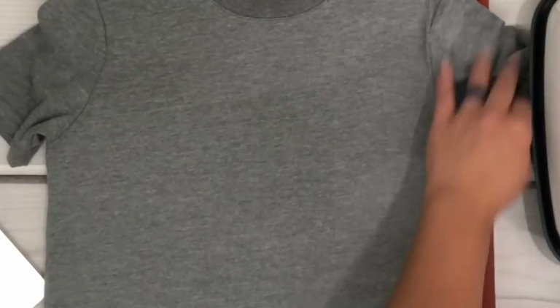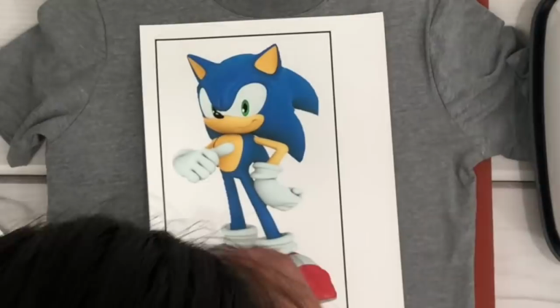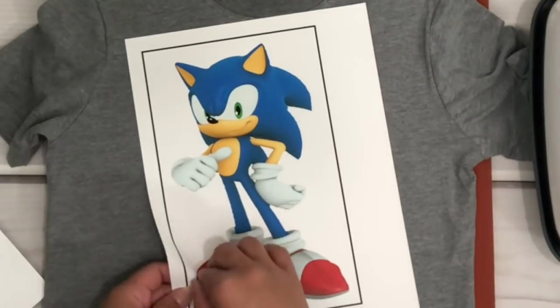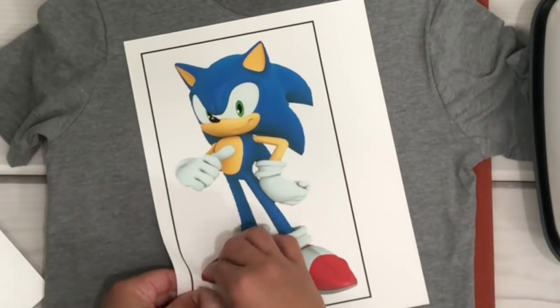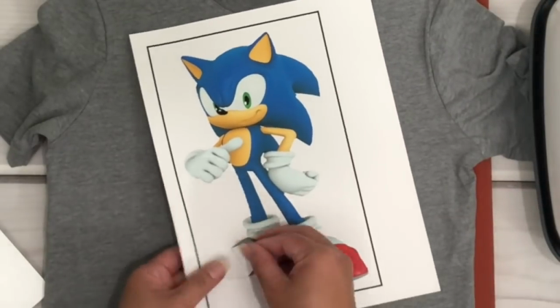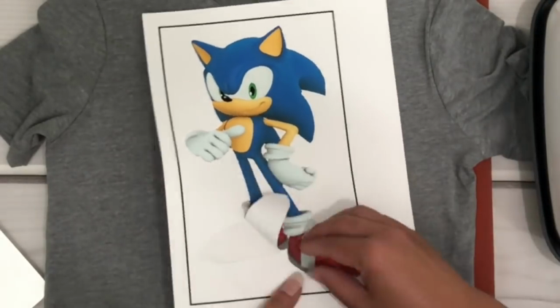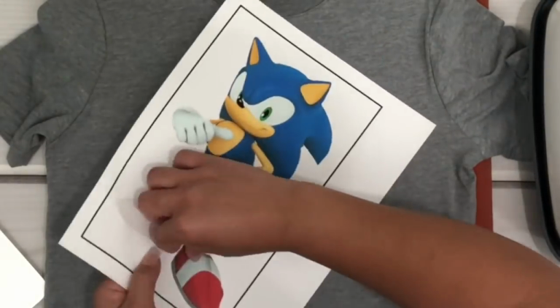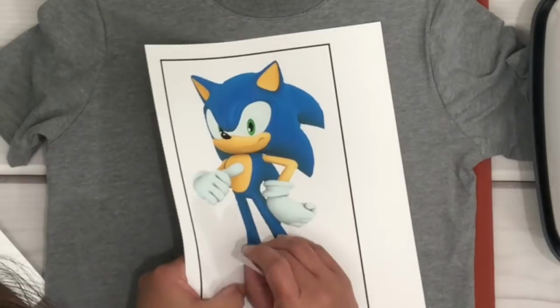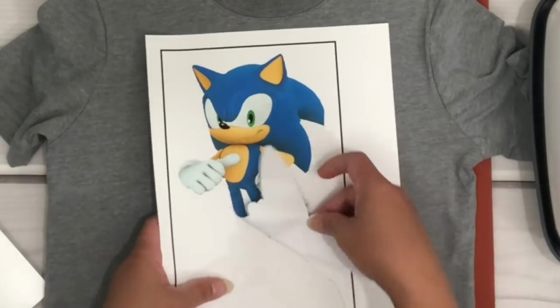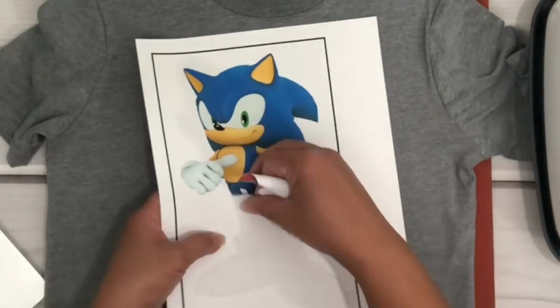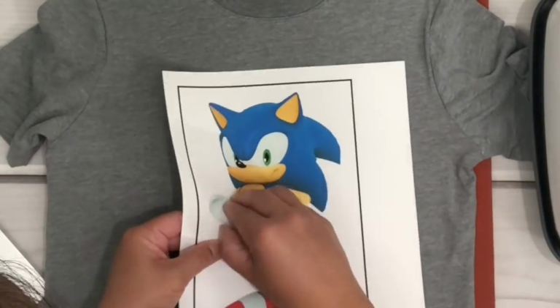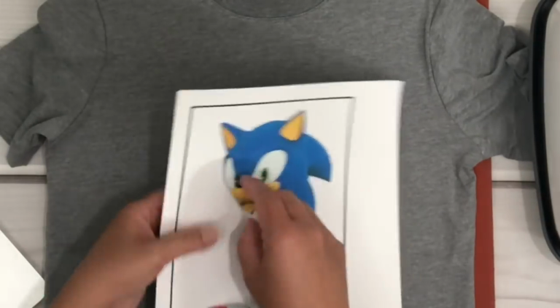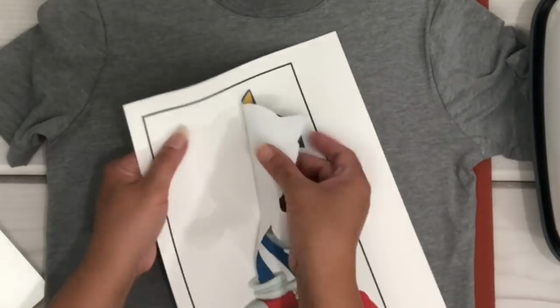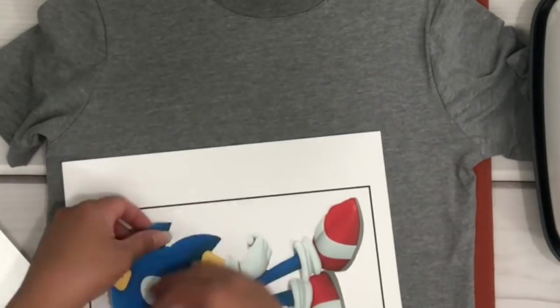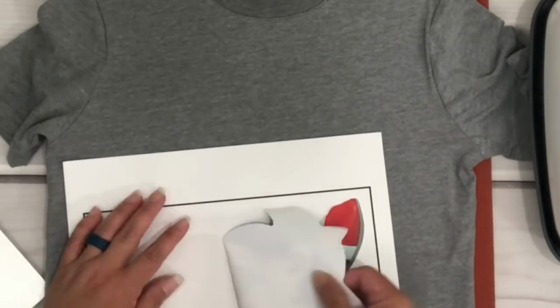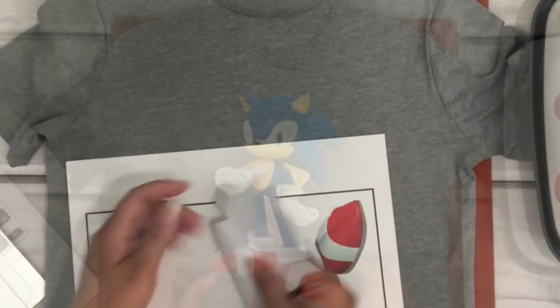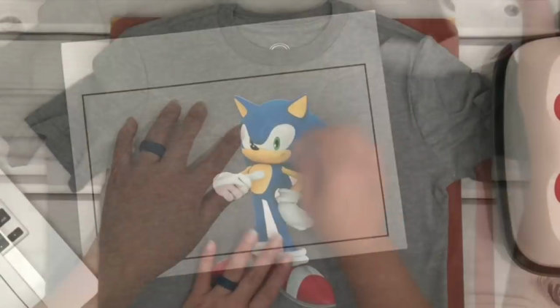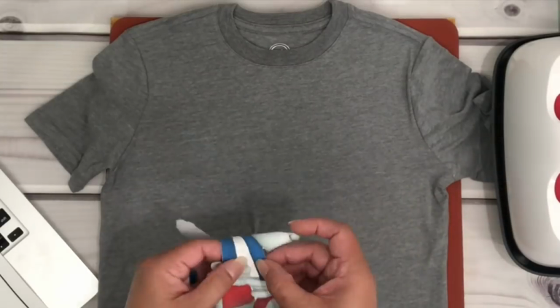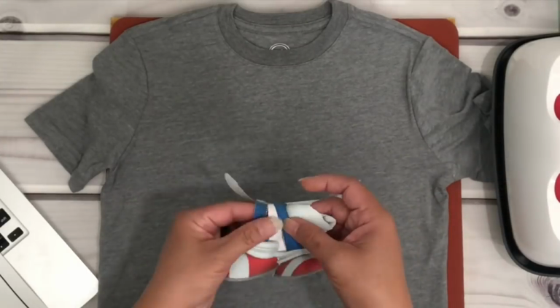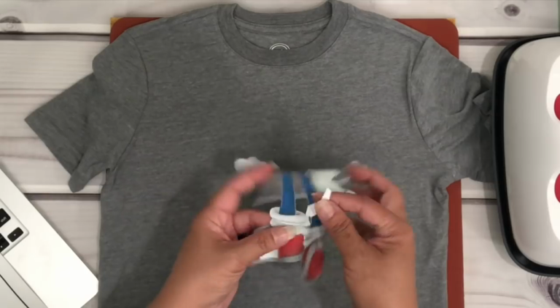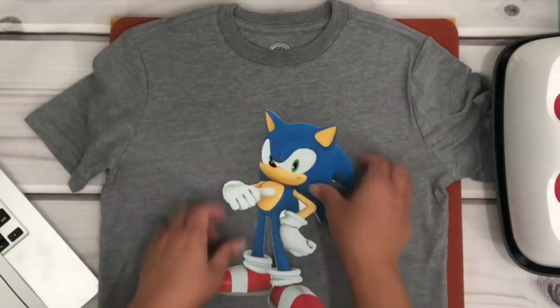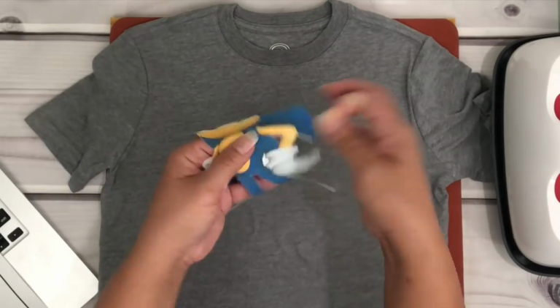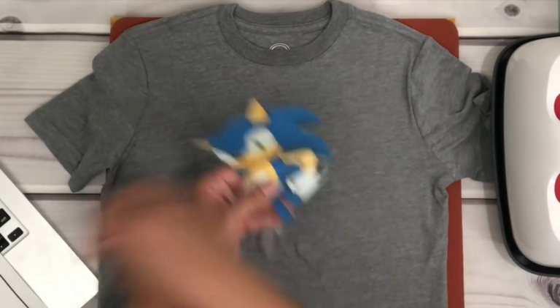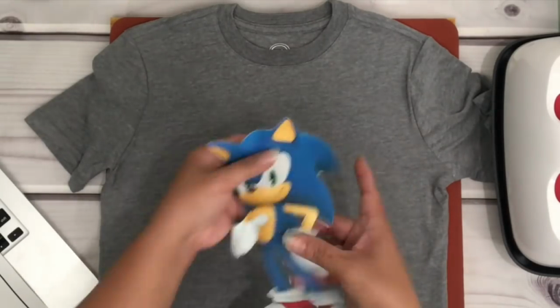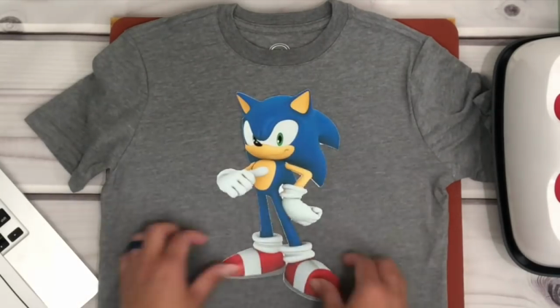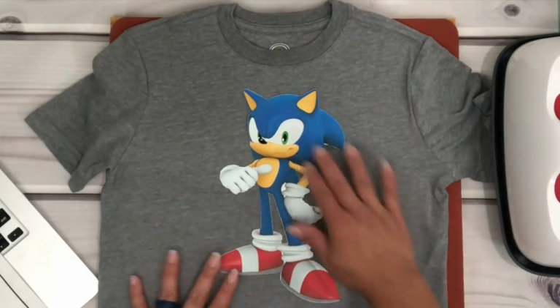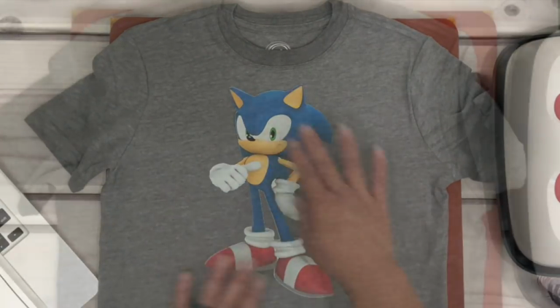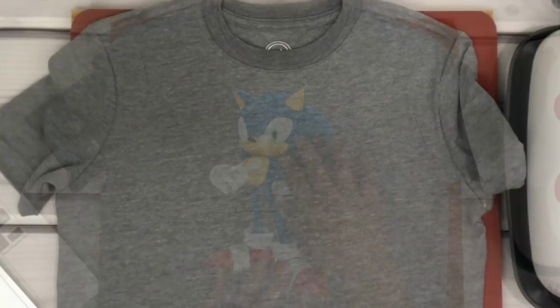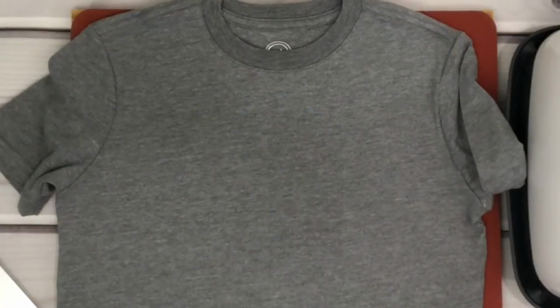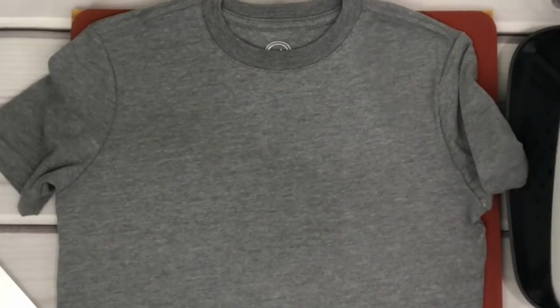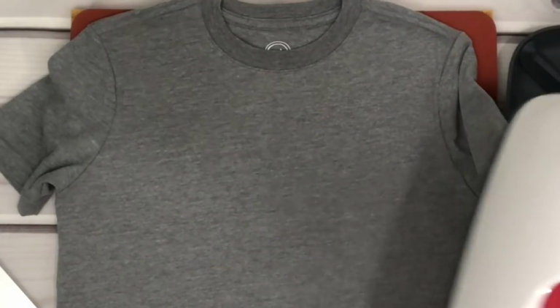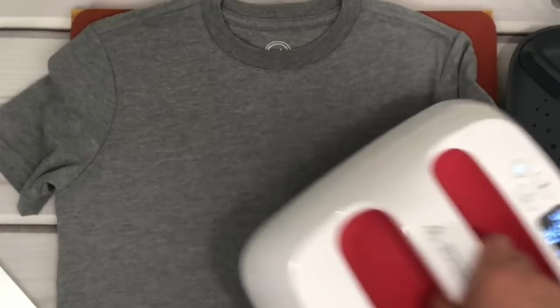With the dark iron-on, just gently remove the transfer paper and be careful not to rip it — it is quite thin. Then I'm just going to press around the shirt to pre-press it.